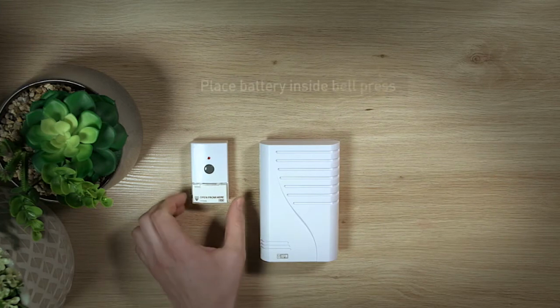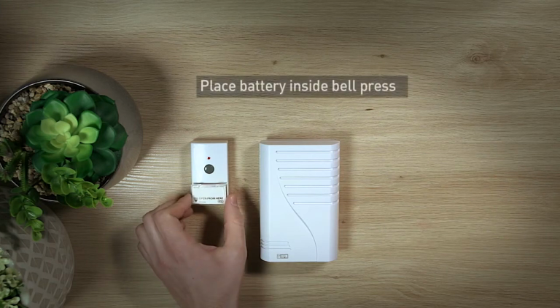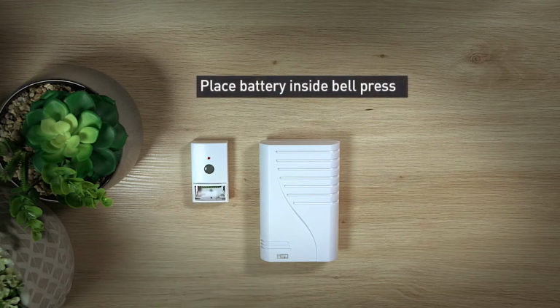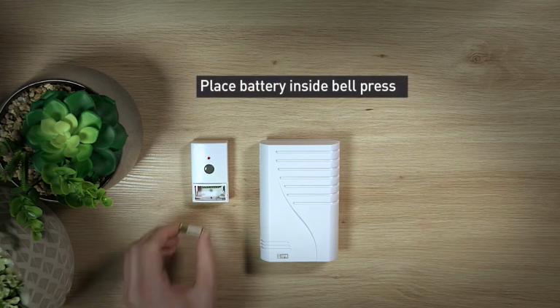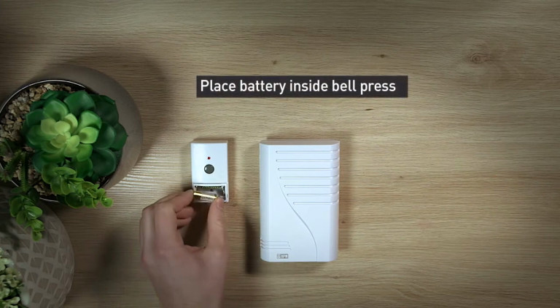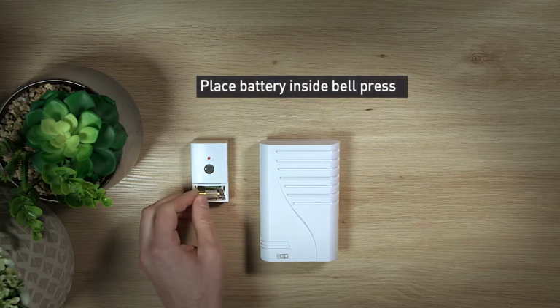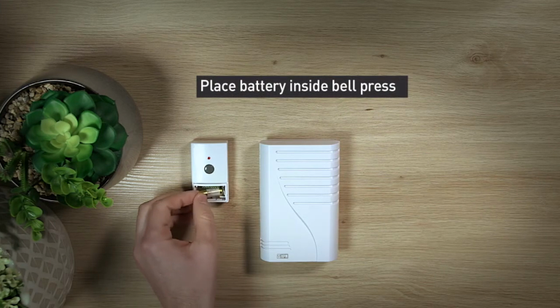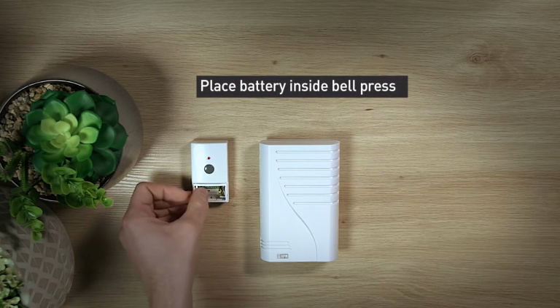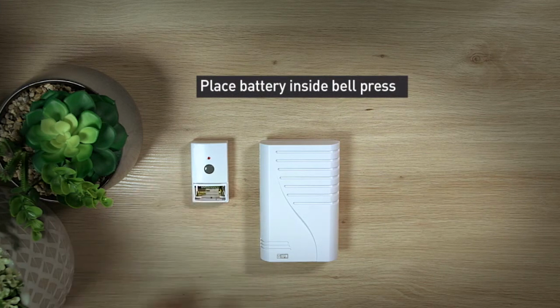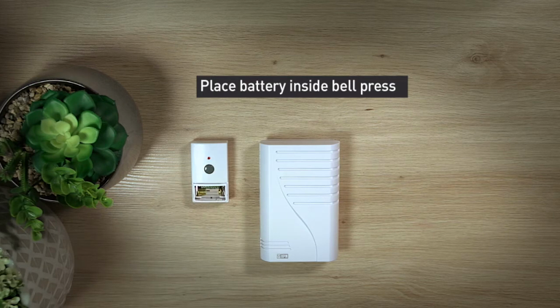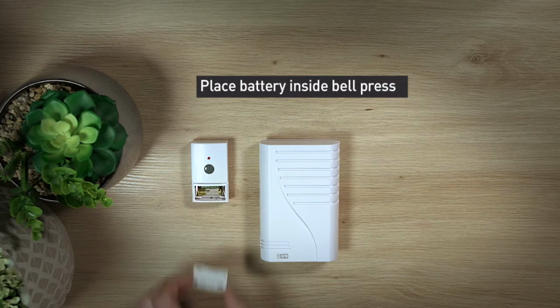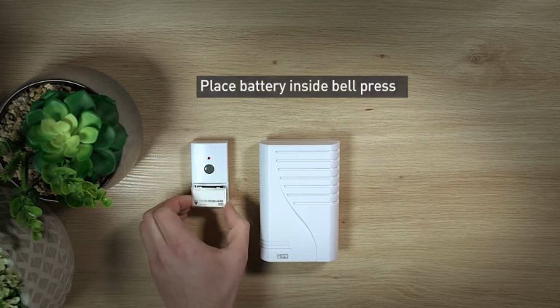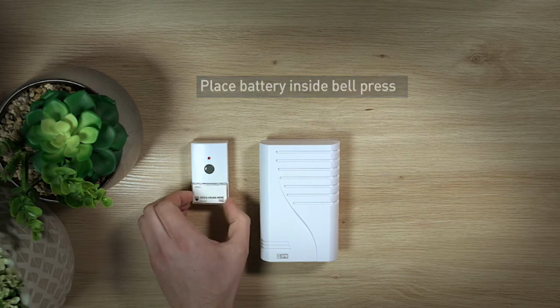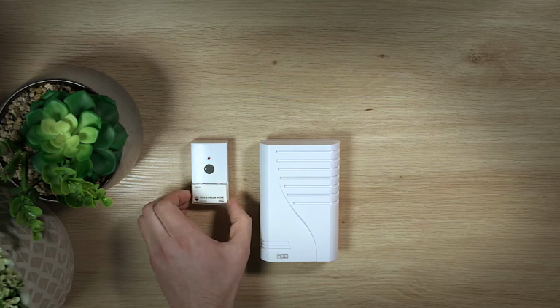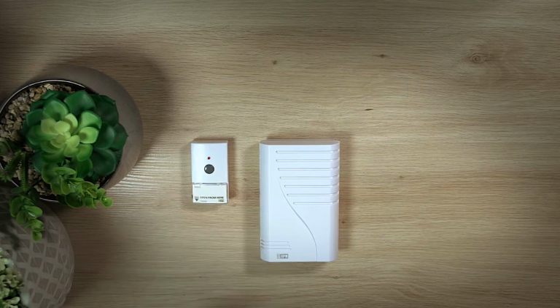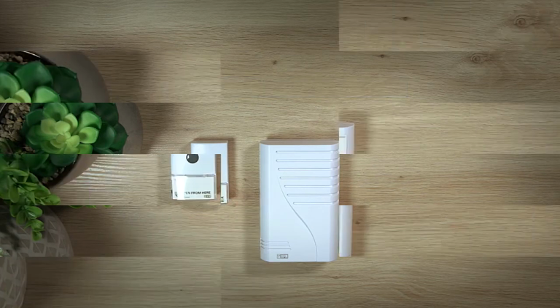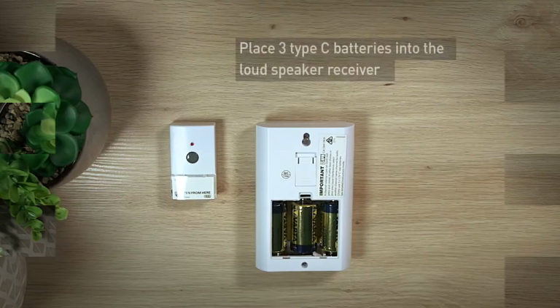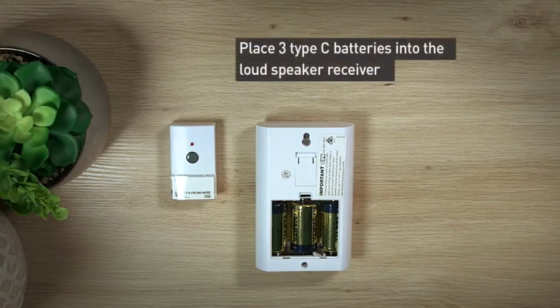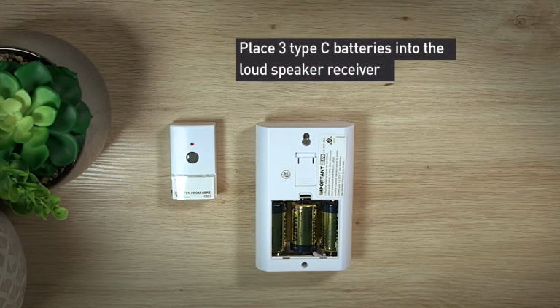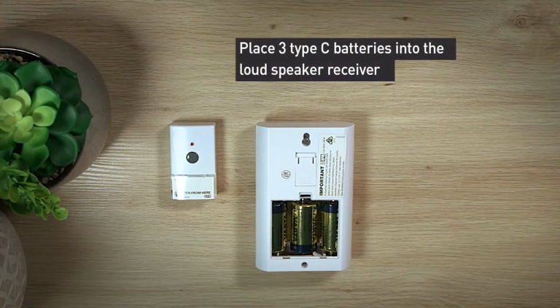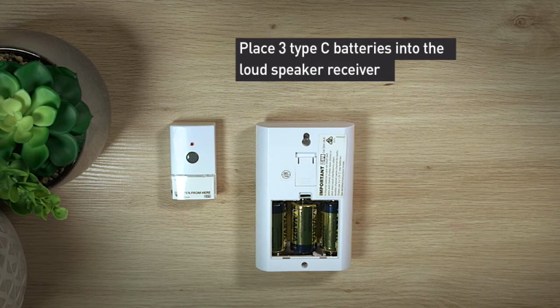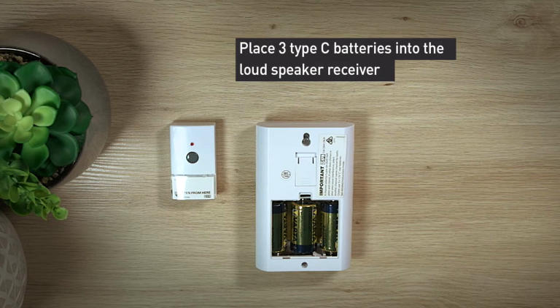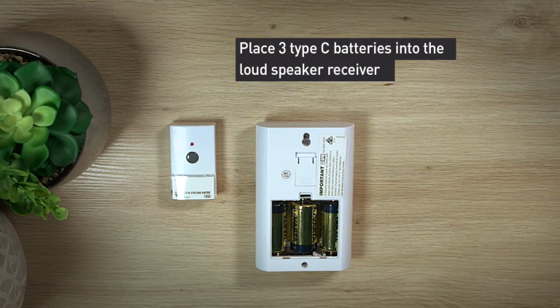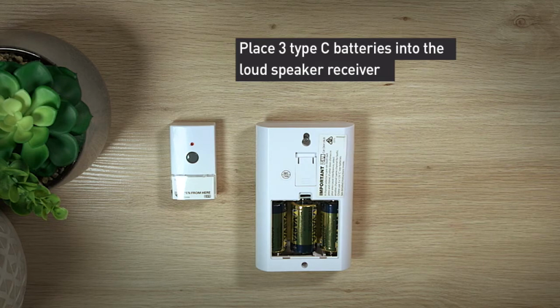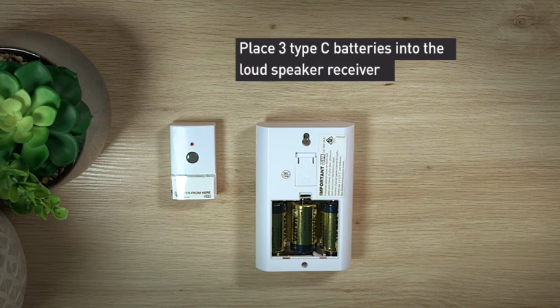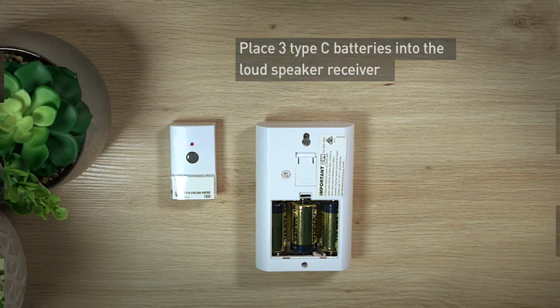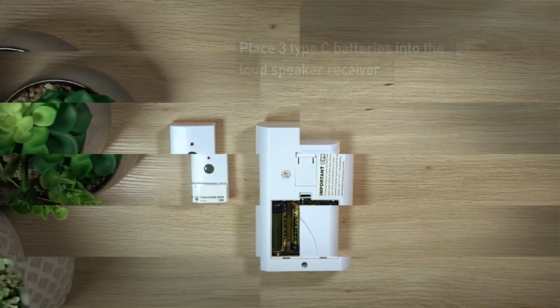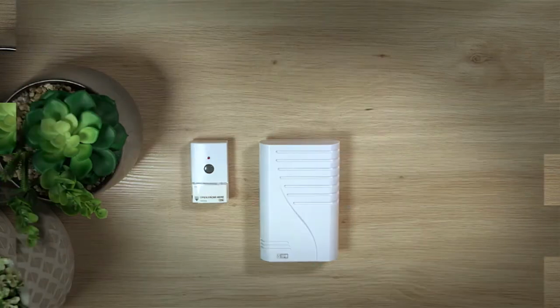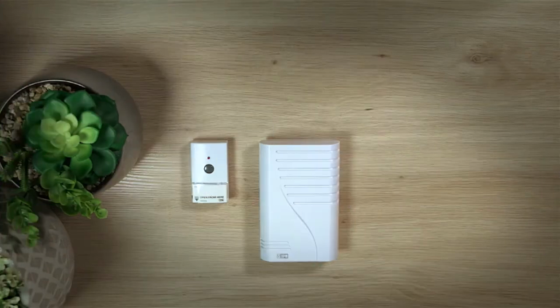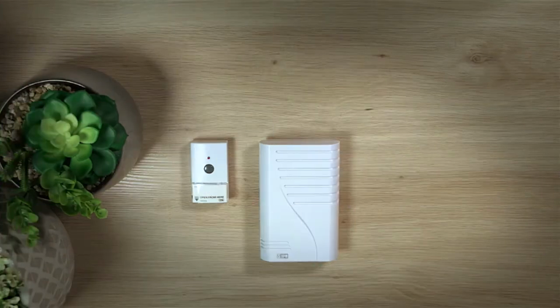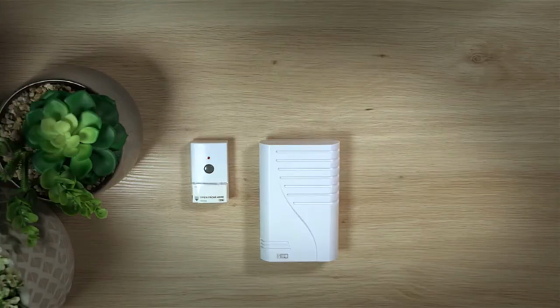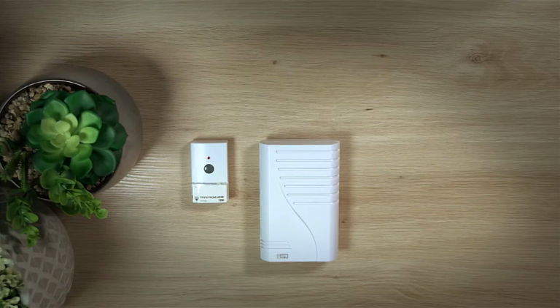First, place the supplied battery inside the bell press by lifting off the nameplate. Then place three Type C batteries into the loudspeaker receiver. Both the bell press and loudspeaker receiver should now be operational.